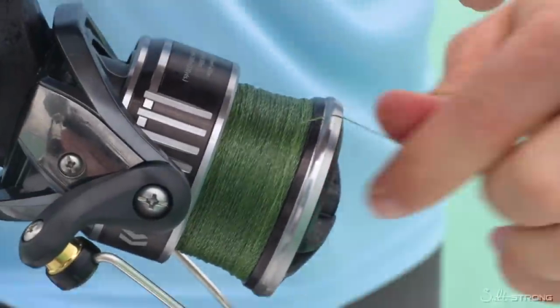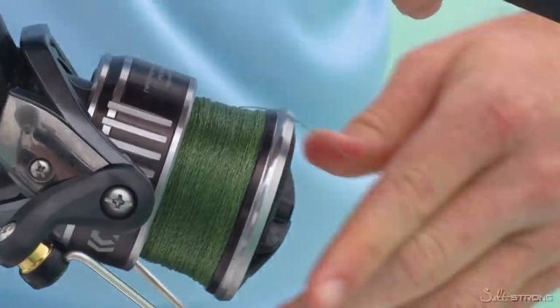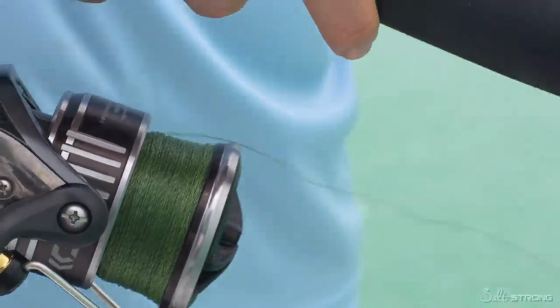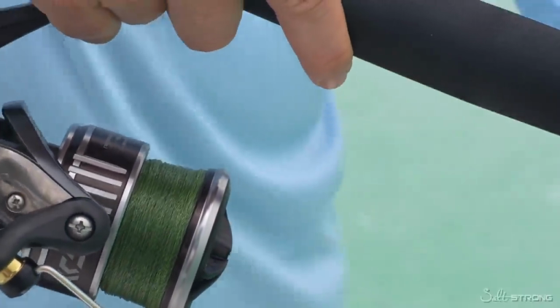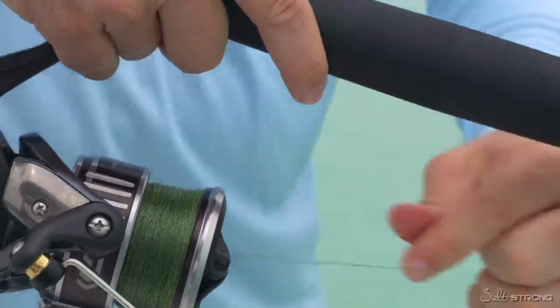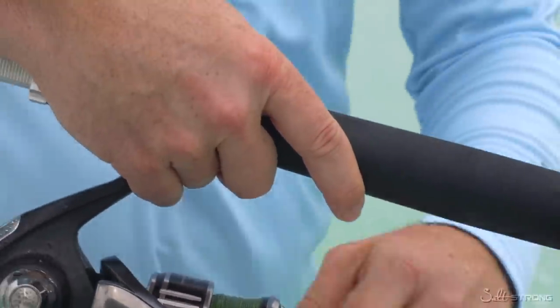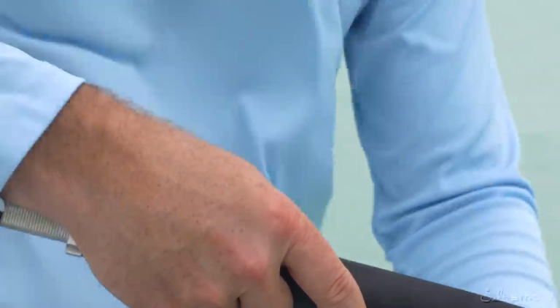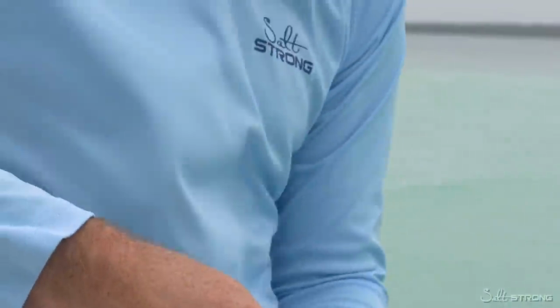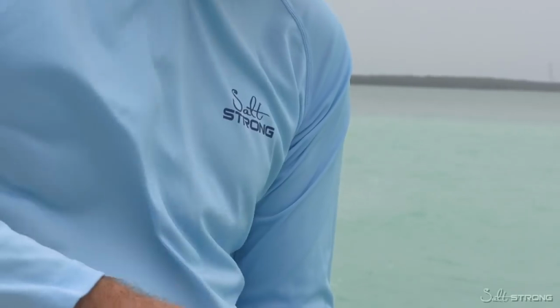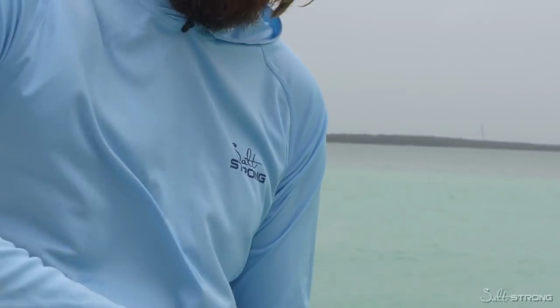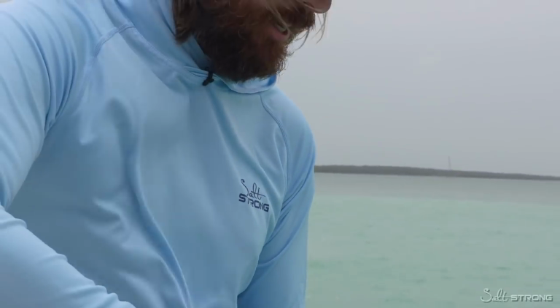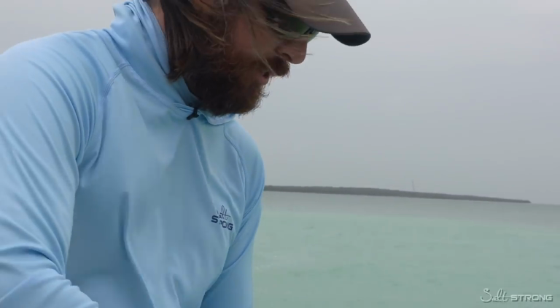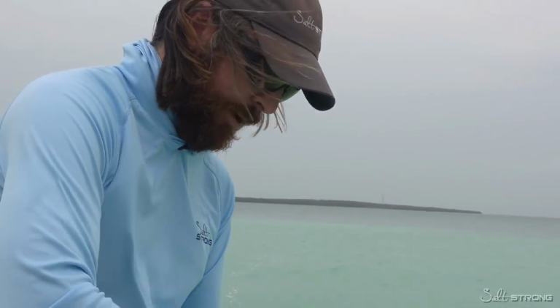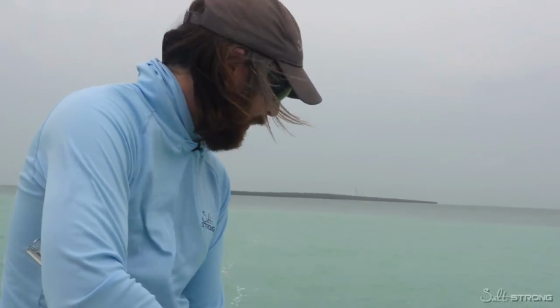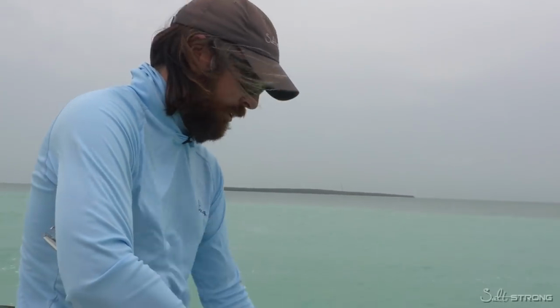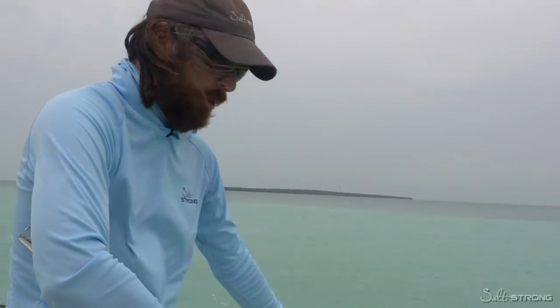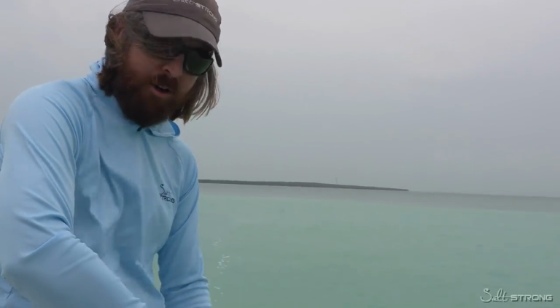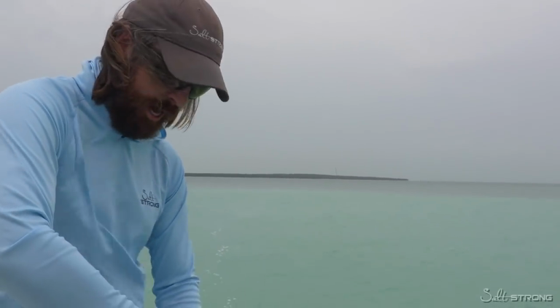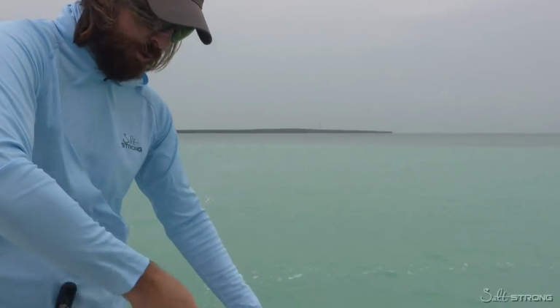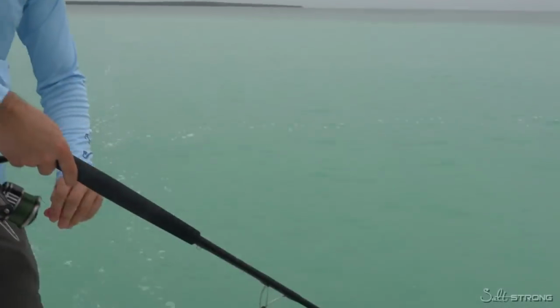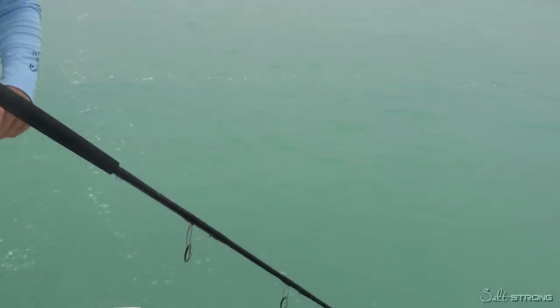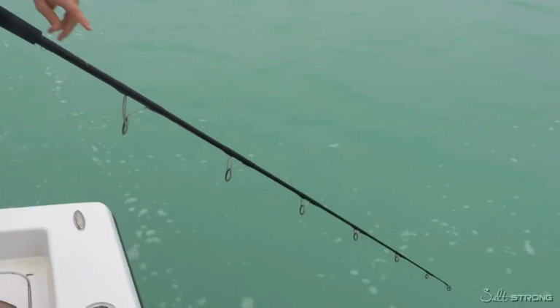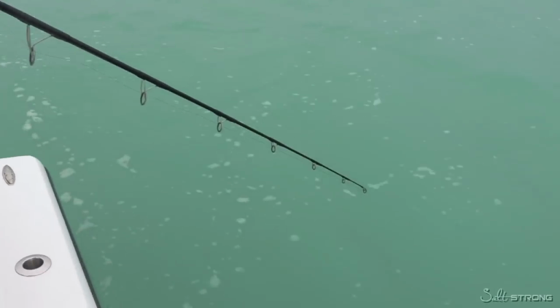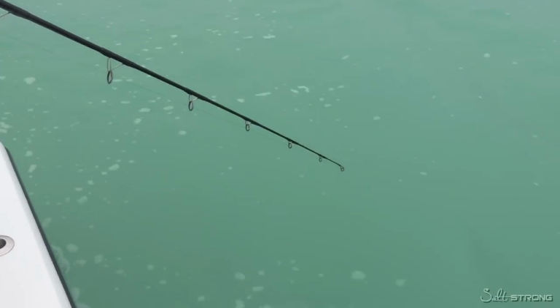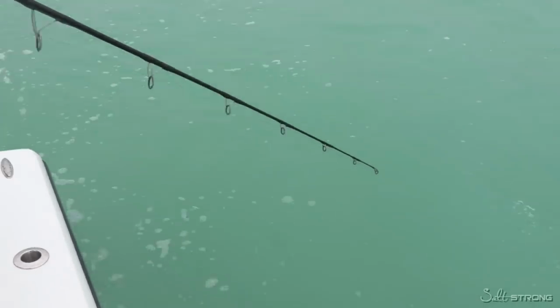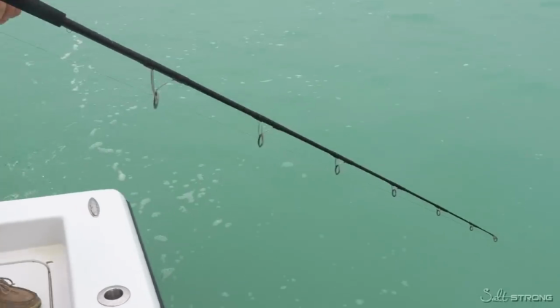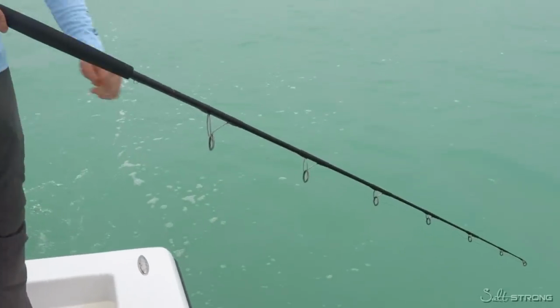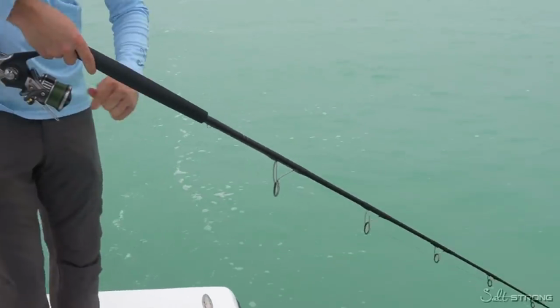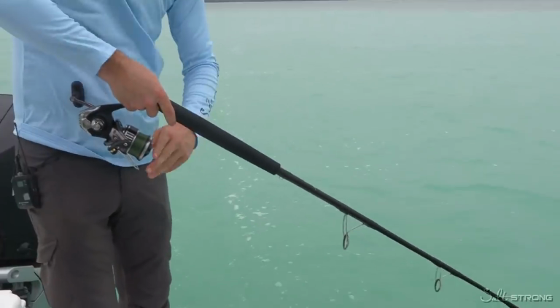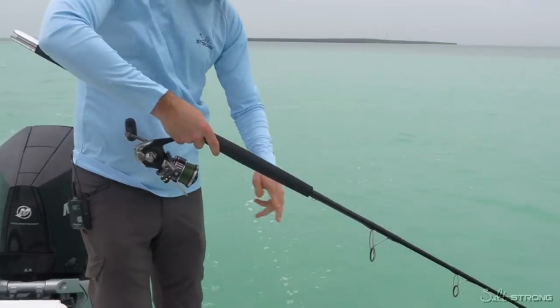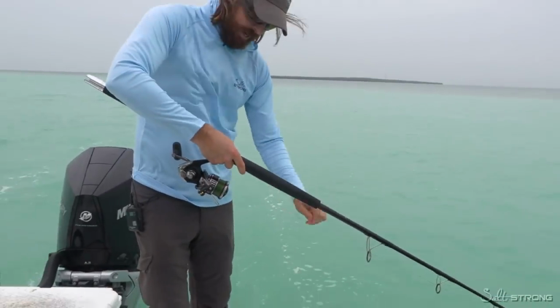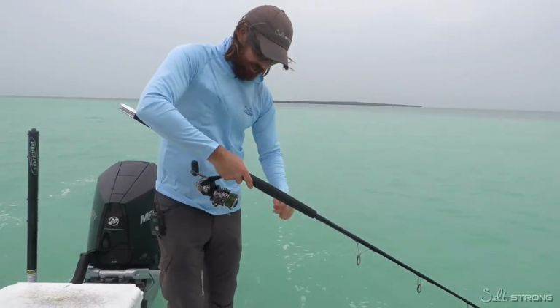This line — a tarpon was just caught on this, so it's really packed on there. Many times, once you get that line on the water, the drag will pull it out. In this case, I'm having to feed it, and that's just because that tarpon really mashed it in there.